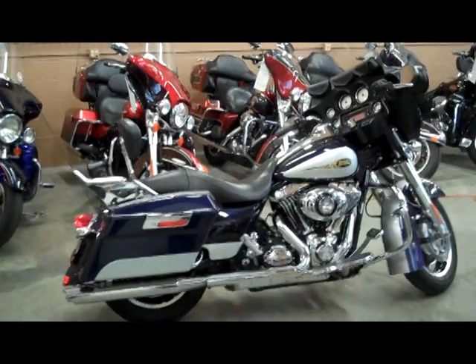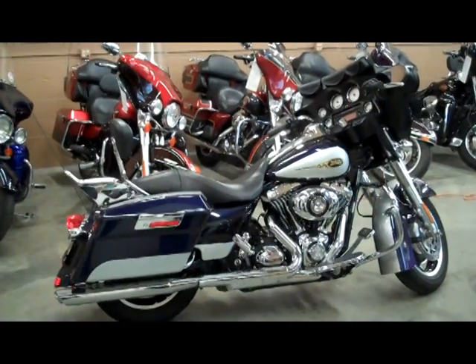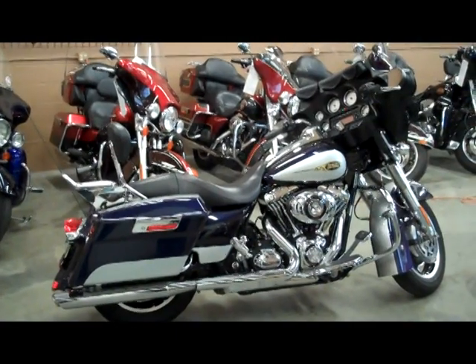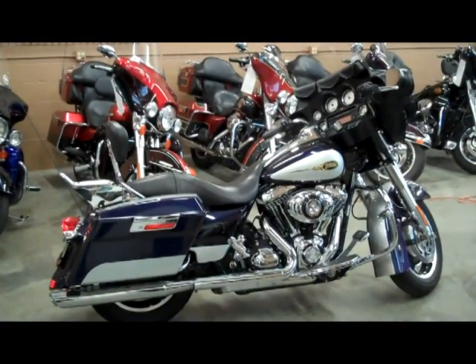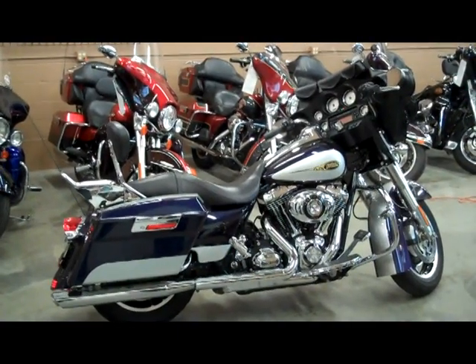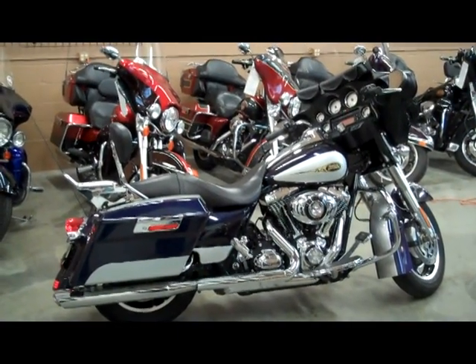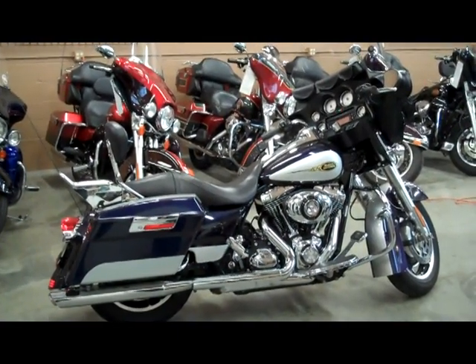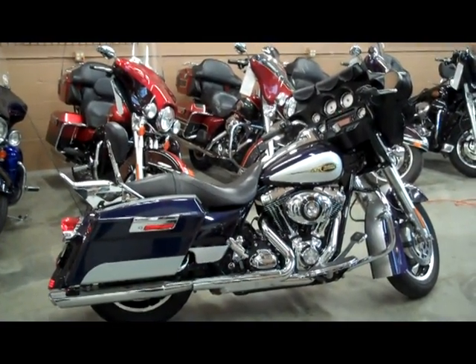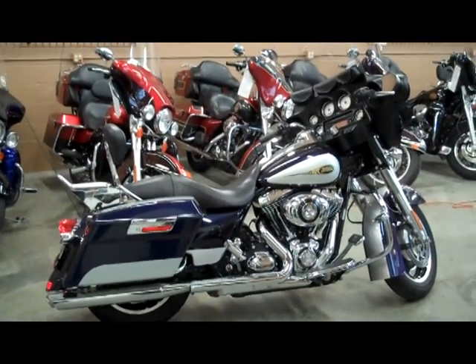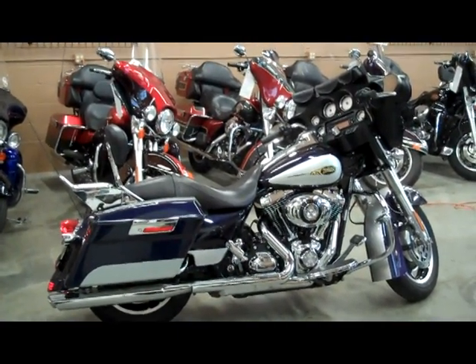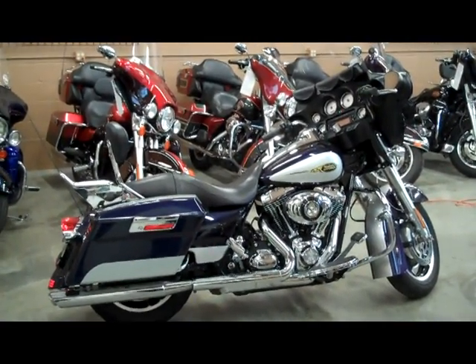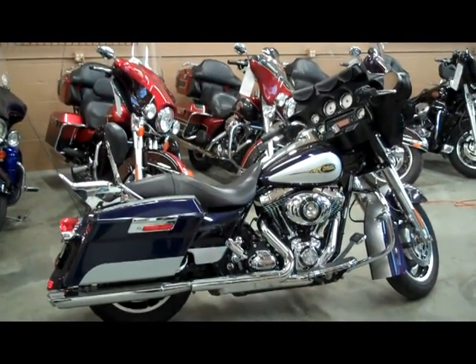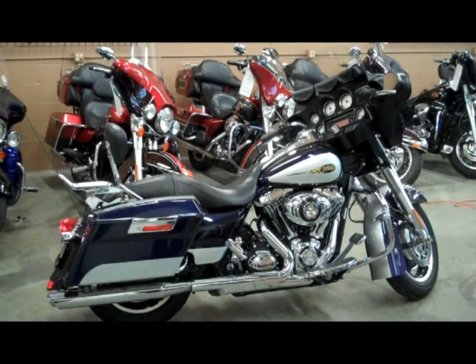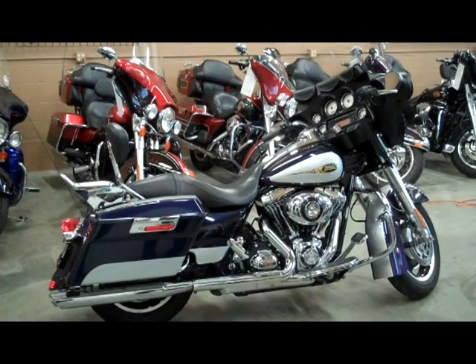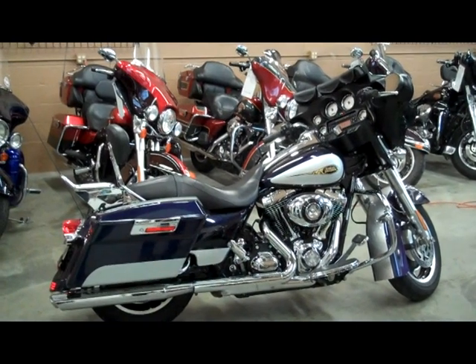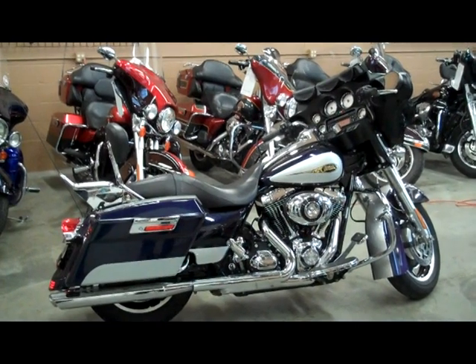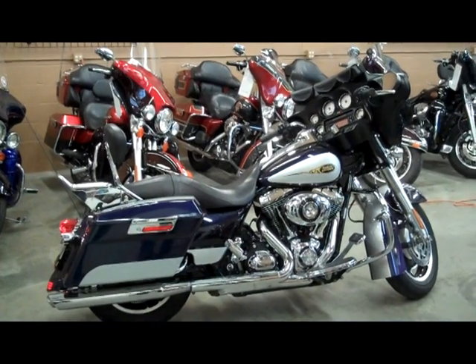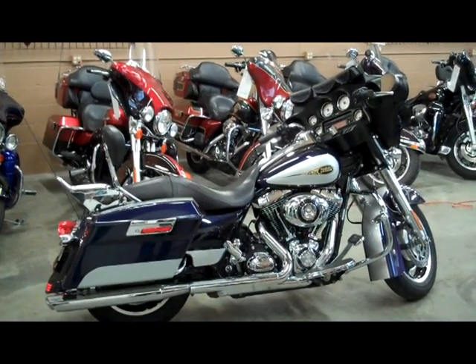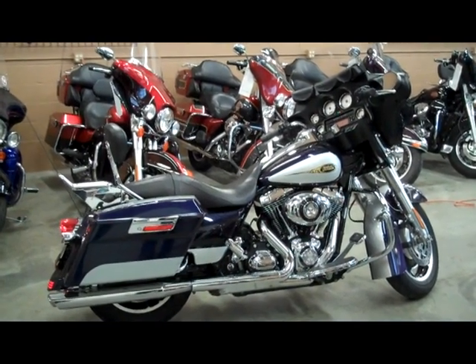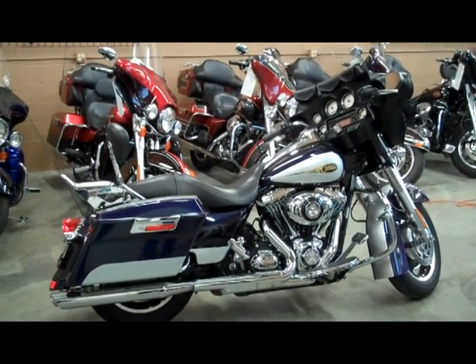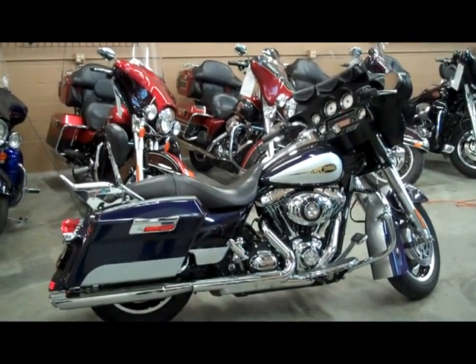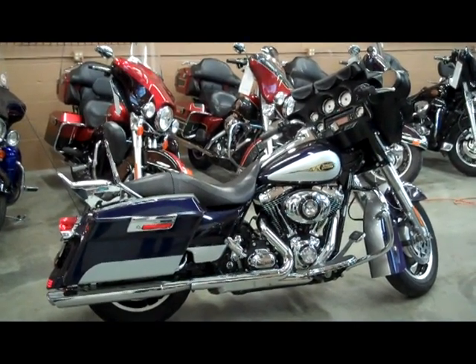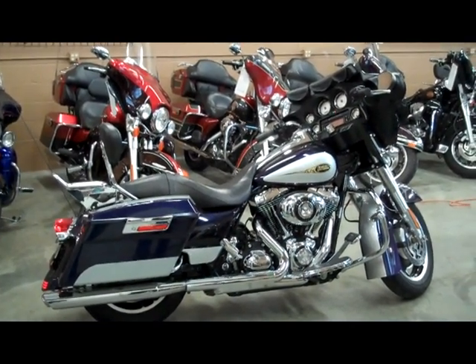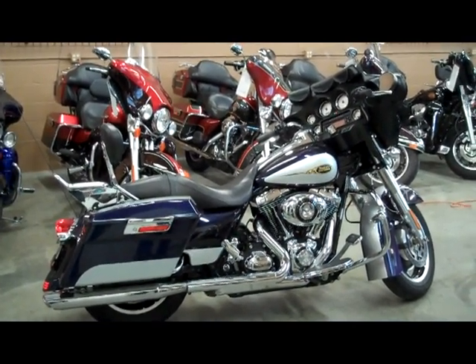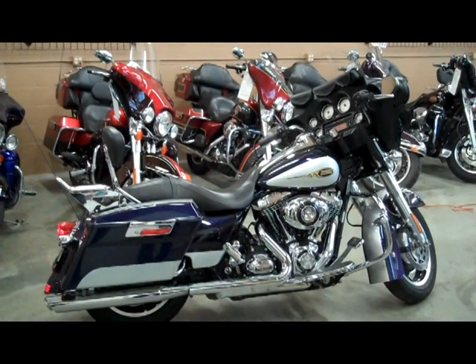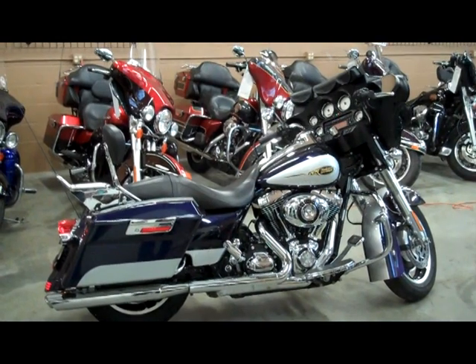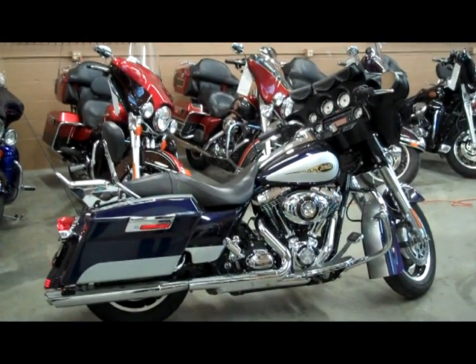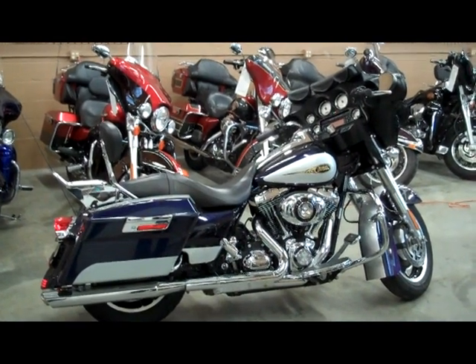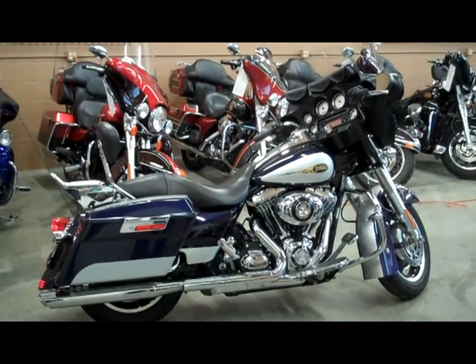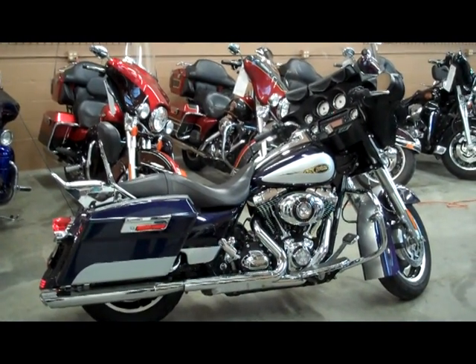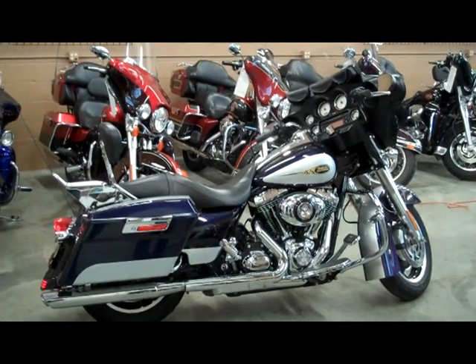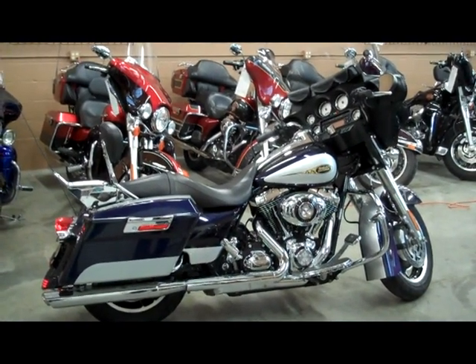The bike you're now viewing is our 2009 Street Glide. This one is a two-tone Street Glide, which is pretty unusual. It's purple and silver. It only has 17,712 miles on it.